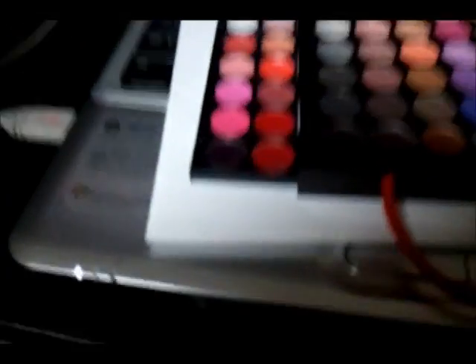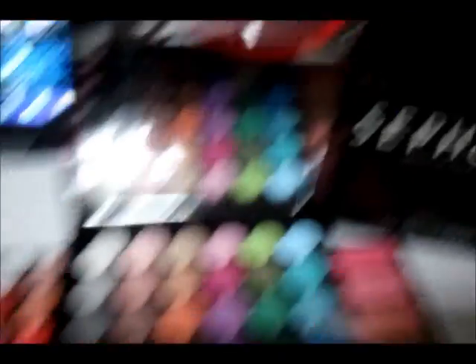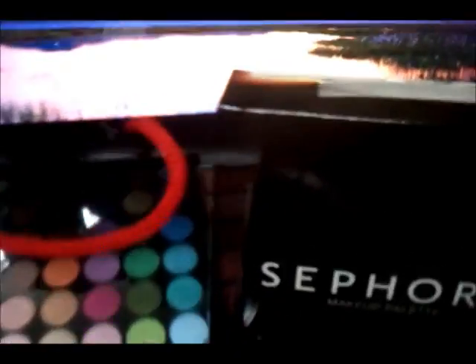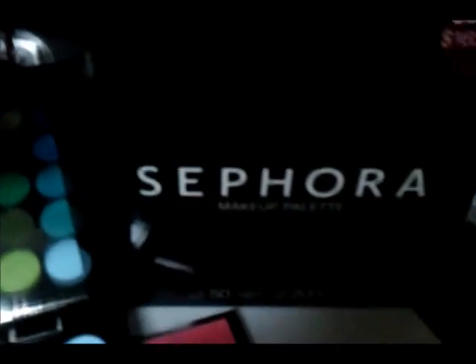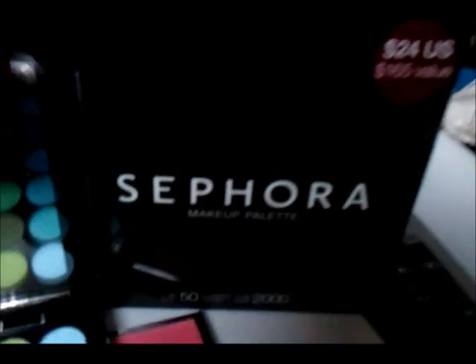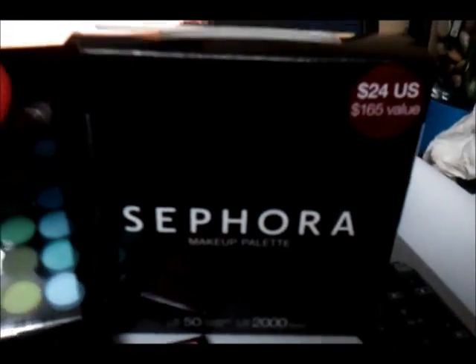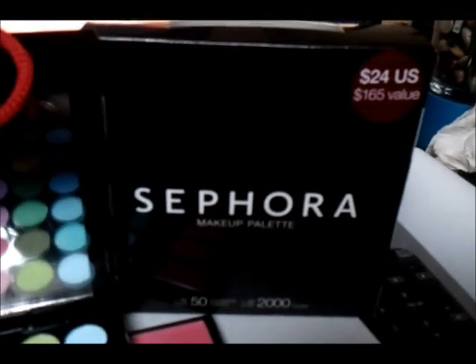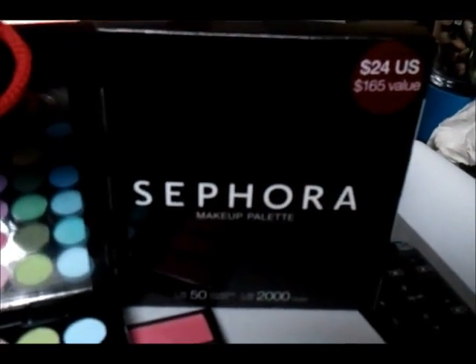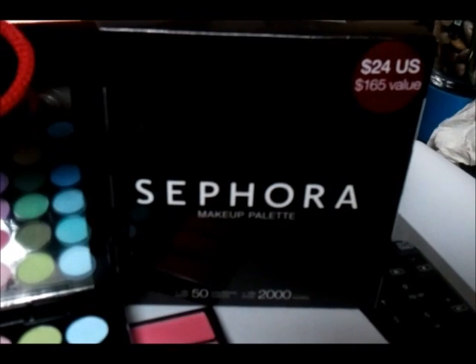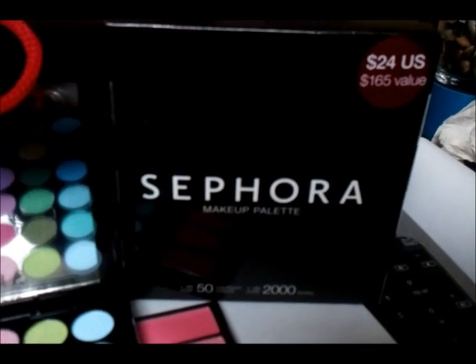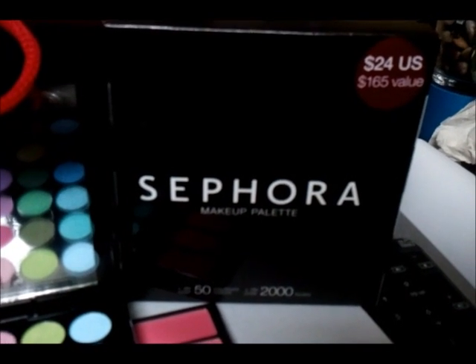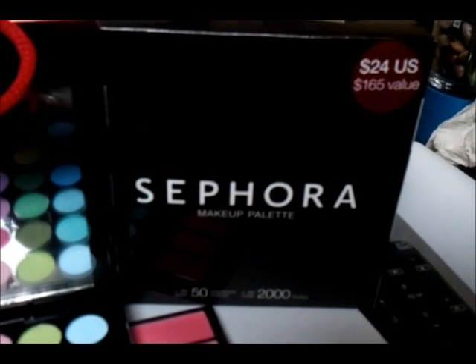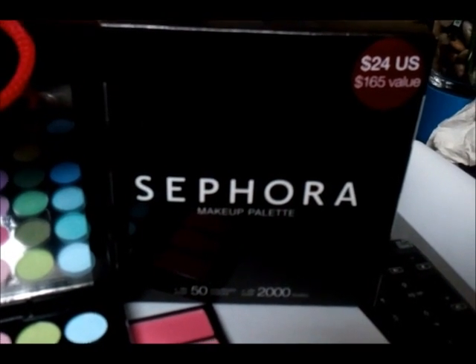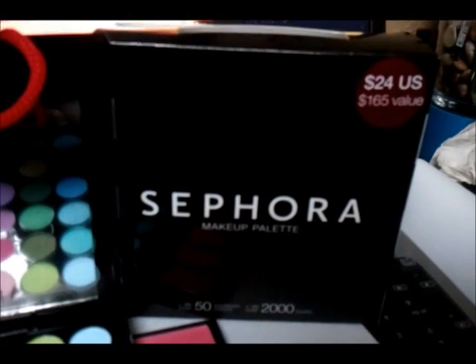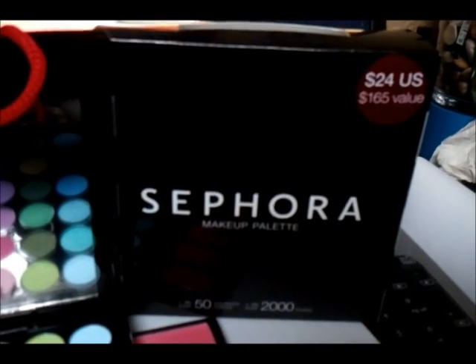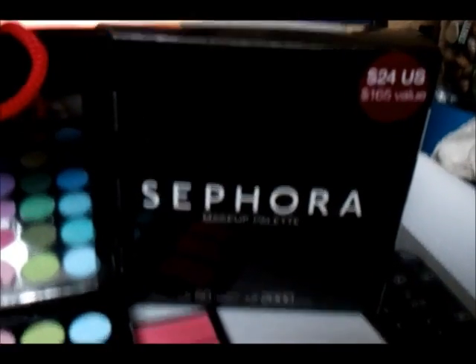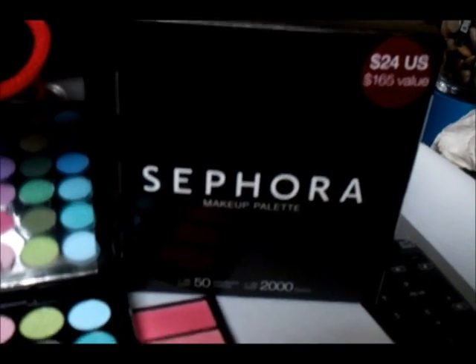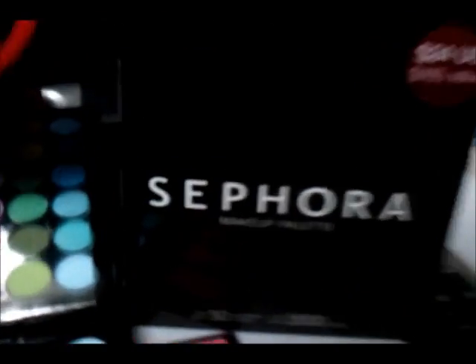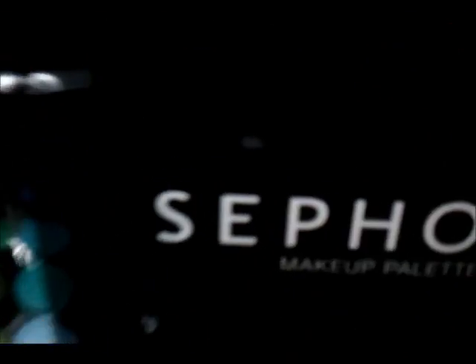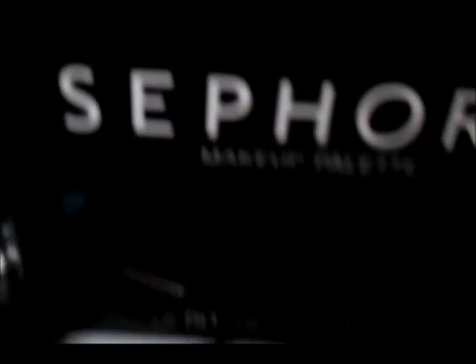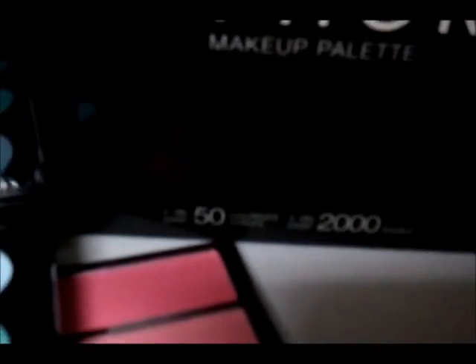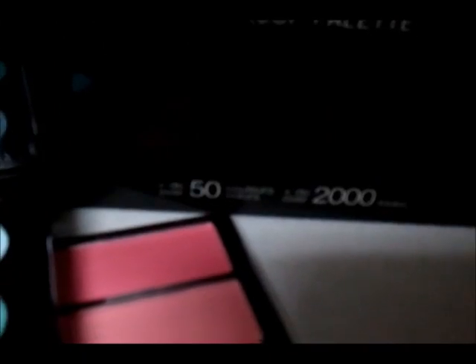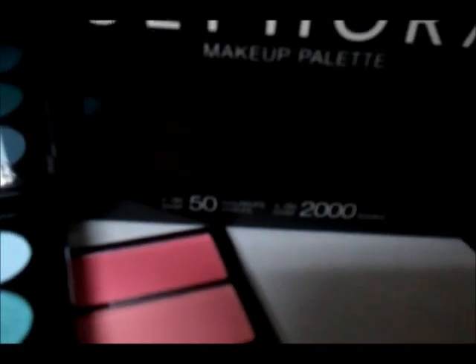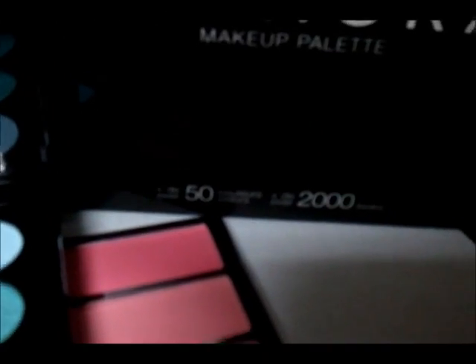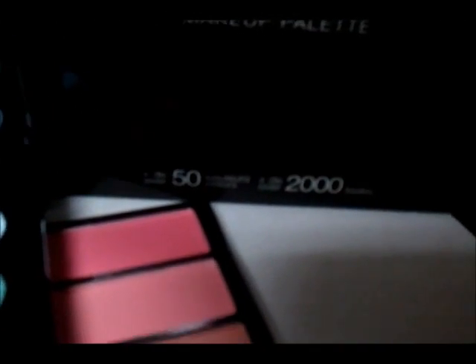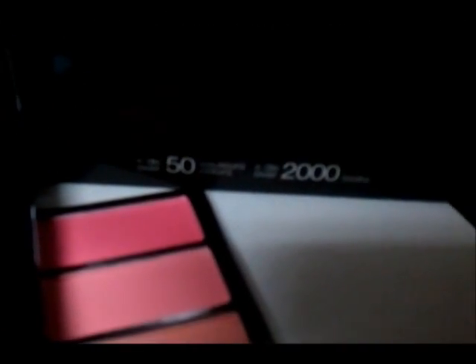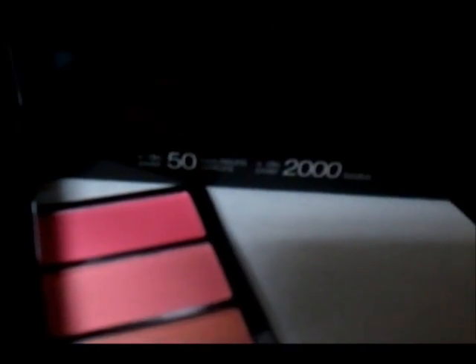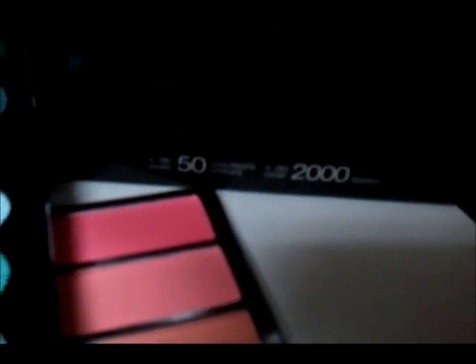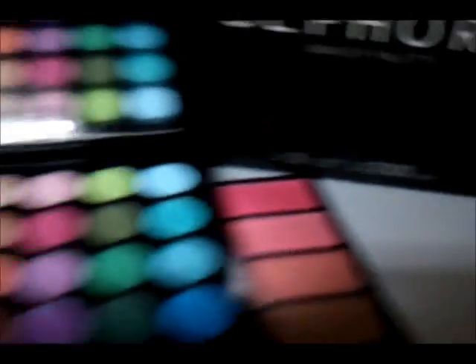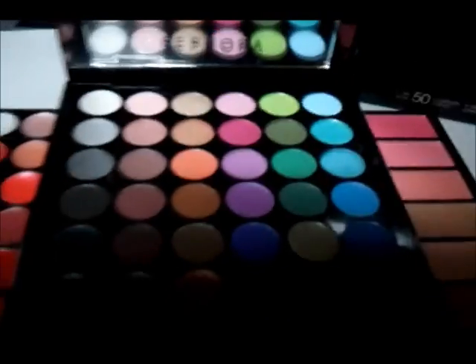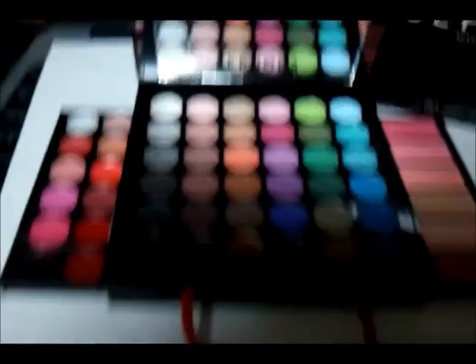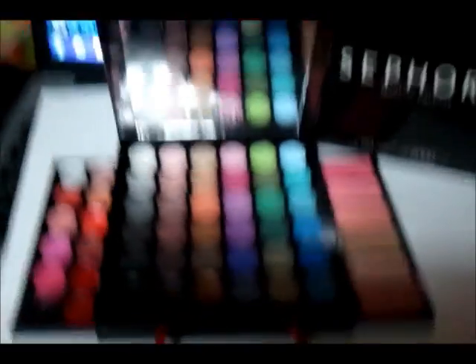I found this little makeup palette for only $24, and the value is $165. It has over 25 colors and about 2,000 different combinations of looks.